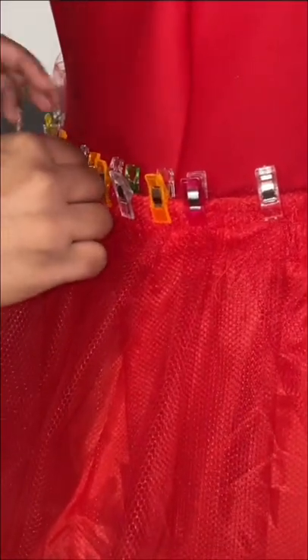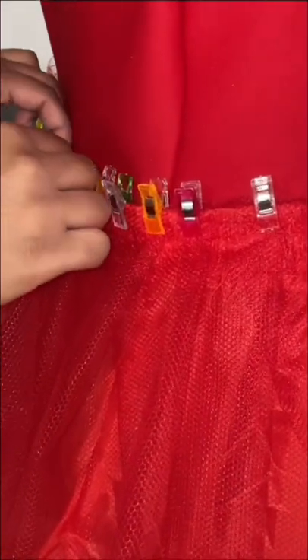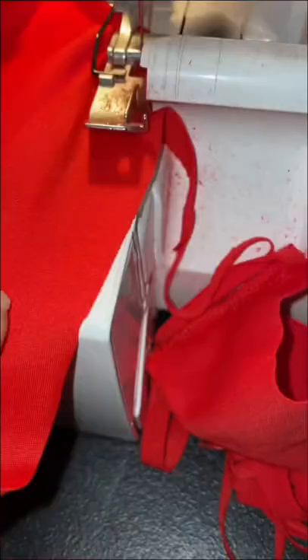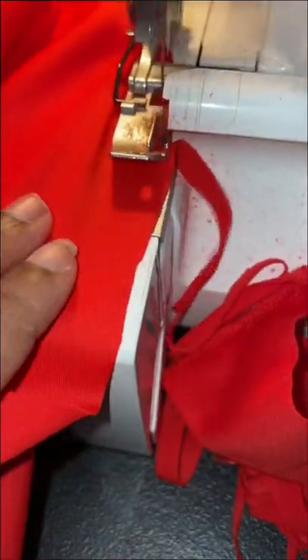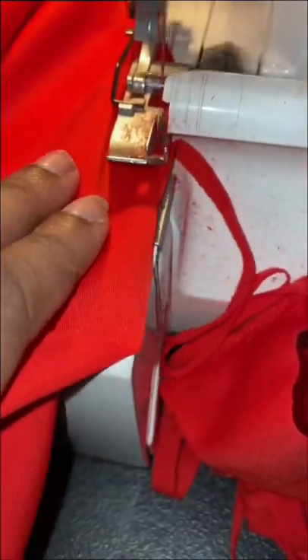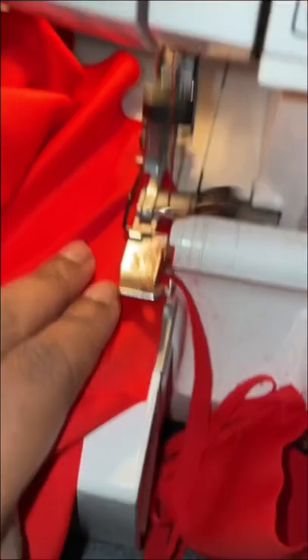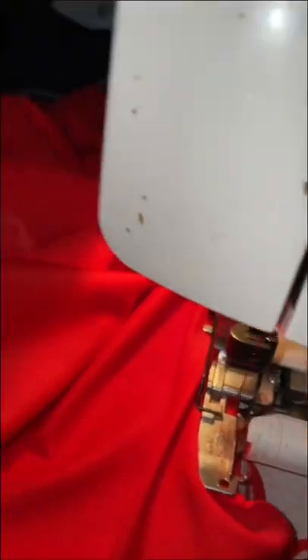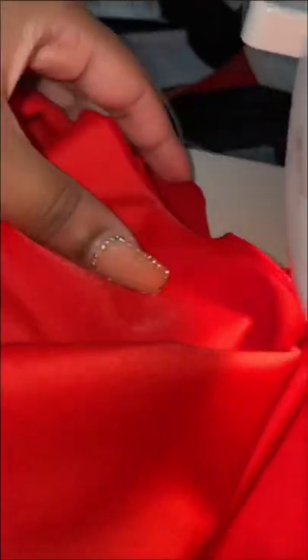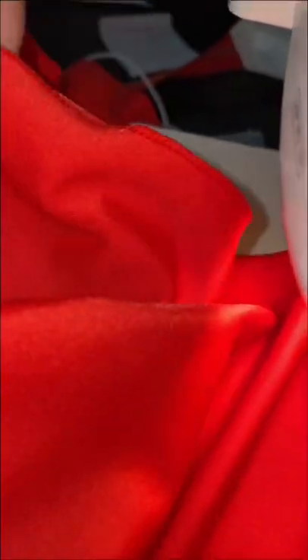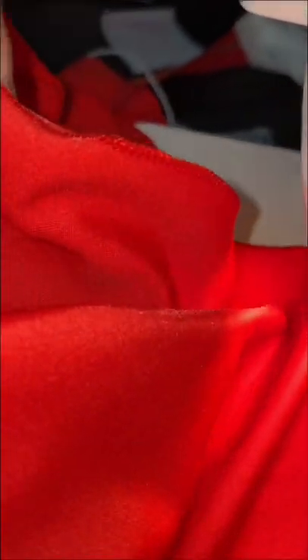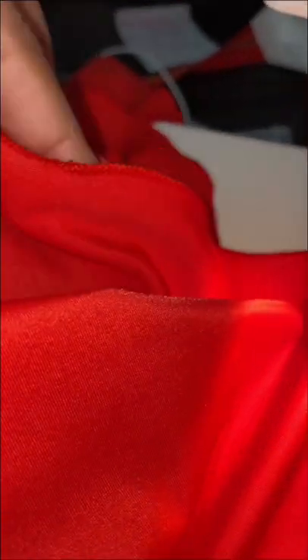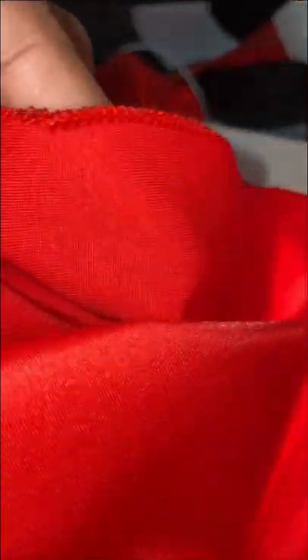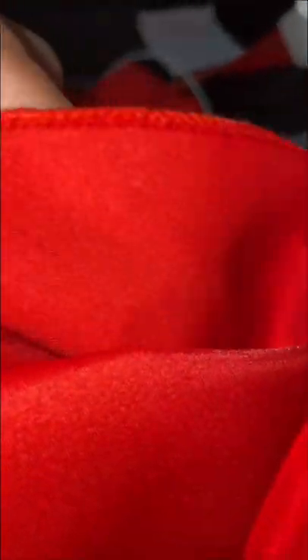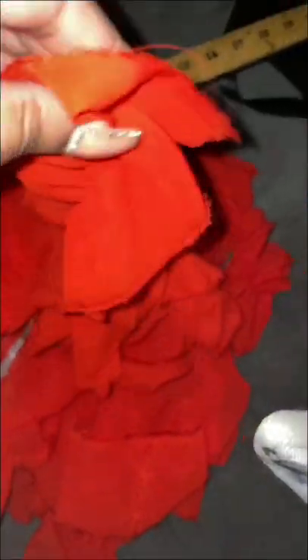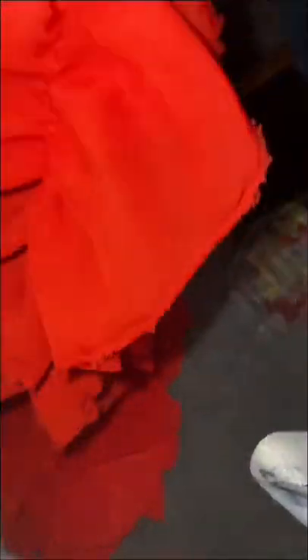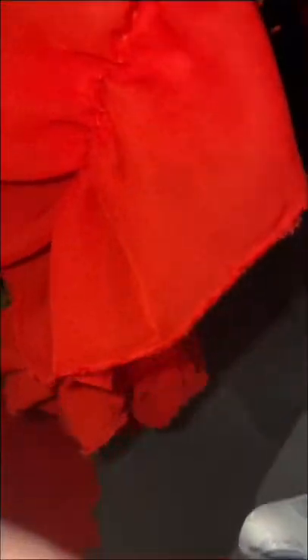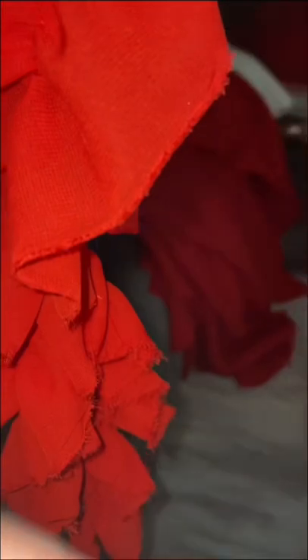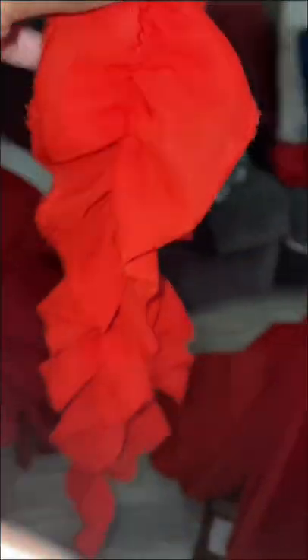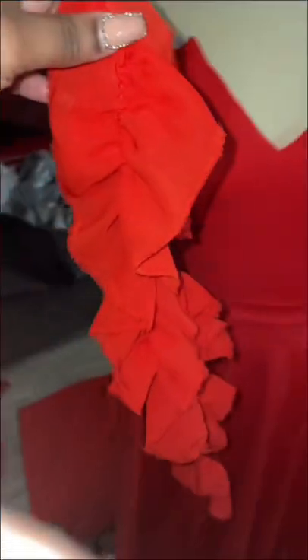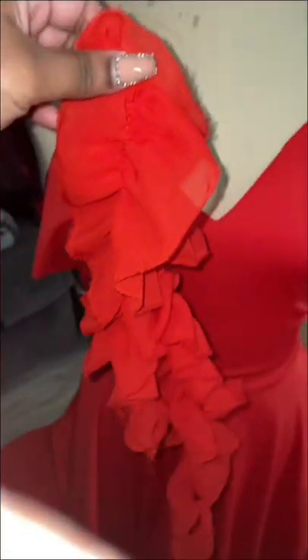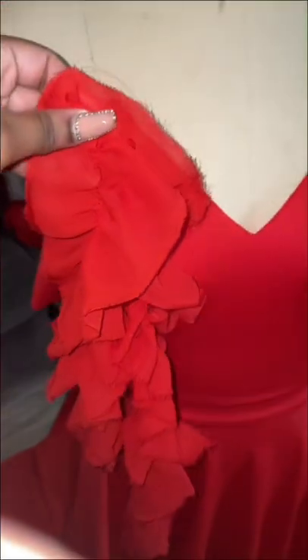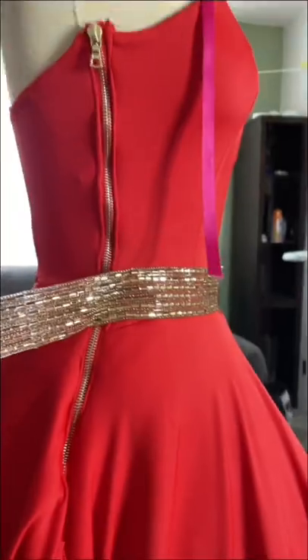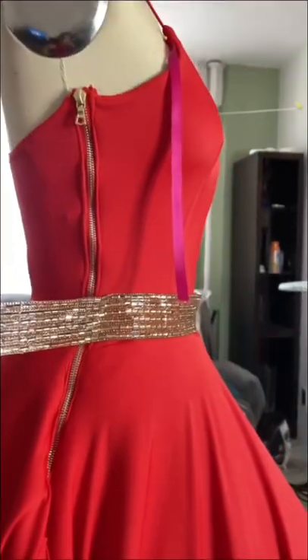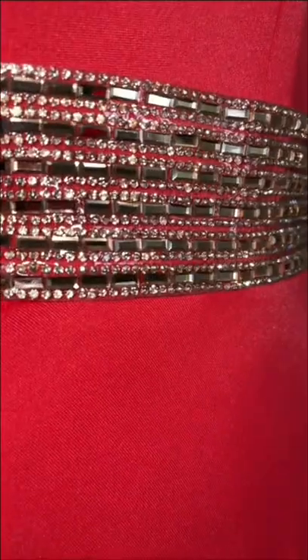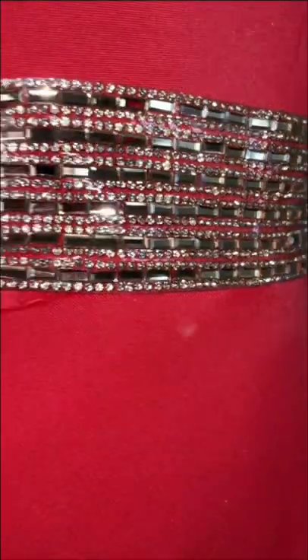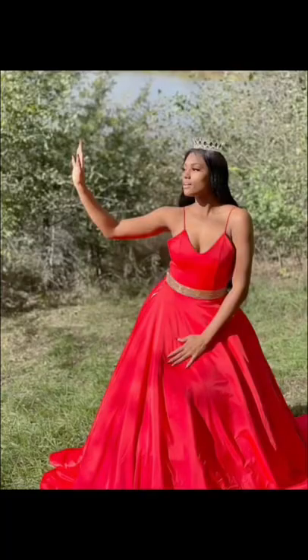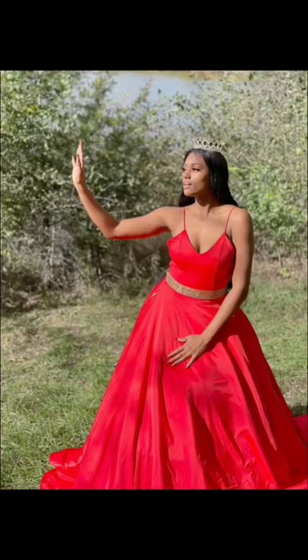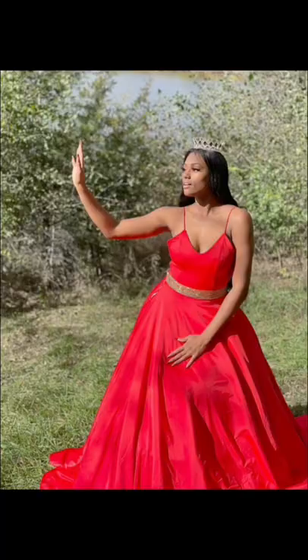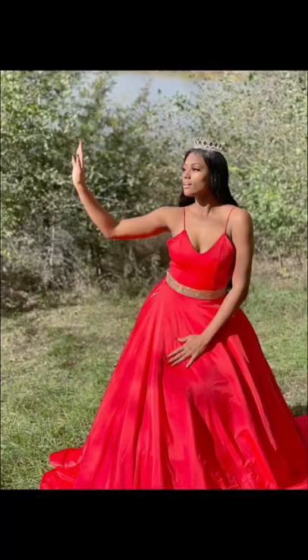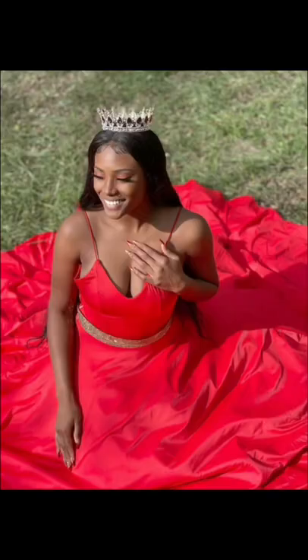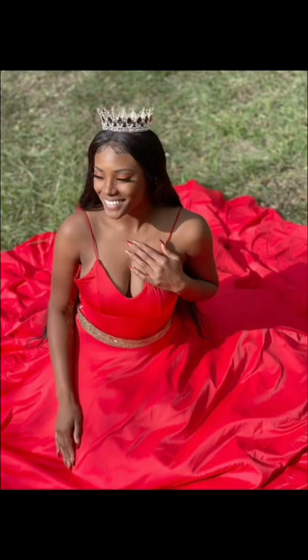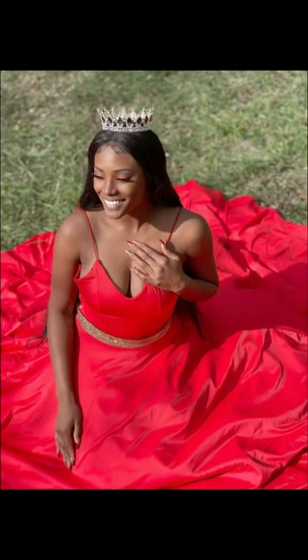For the bottom of the dress I'm performing a purl stitch just to finish it off really nicely. The original design had ruffles added to the dress but my client opted out and wanted a sequins belt added instead. This was definitely a learning experience. I learned from my mistakes but she looks so beautiful.